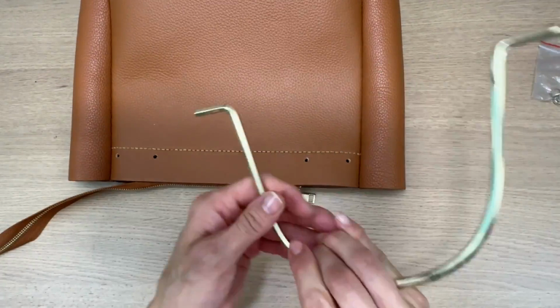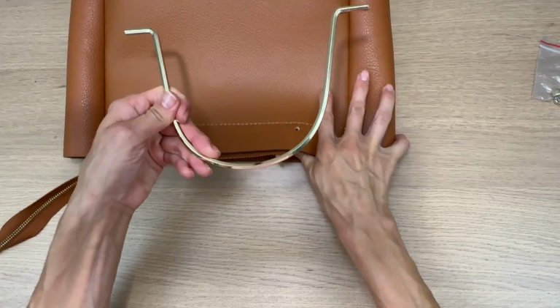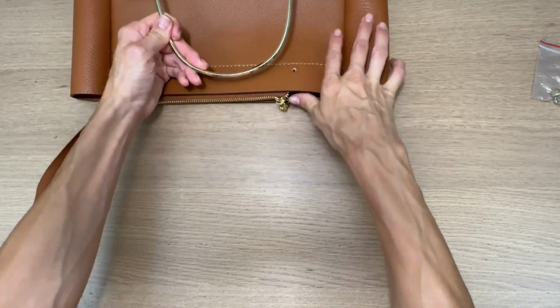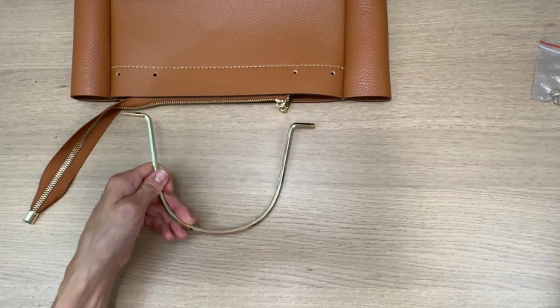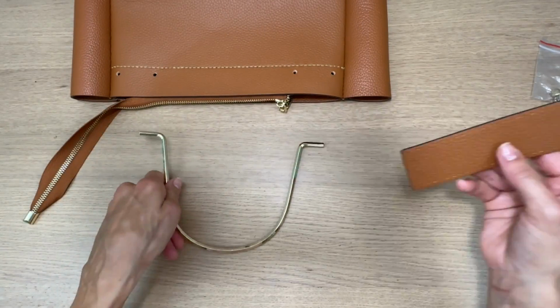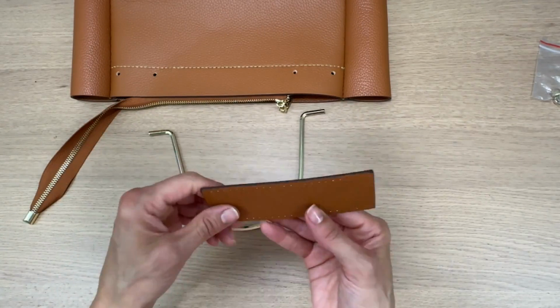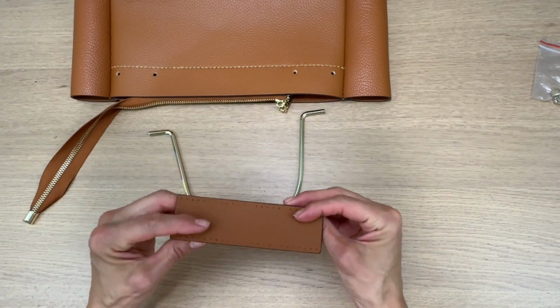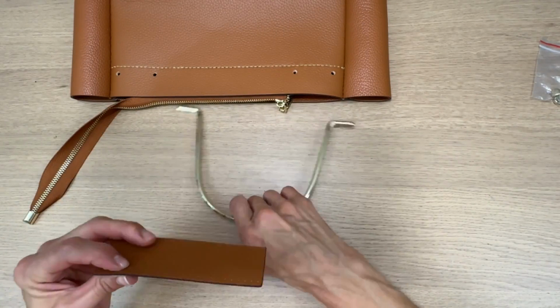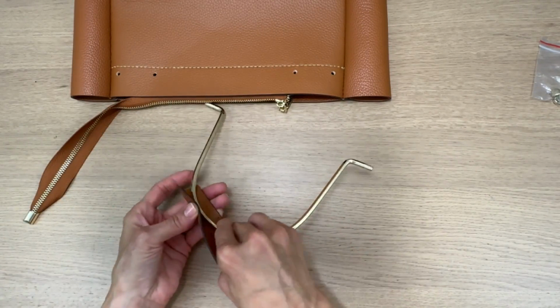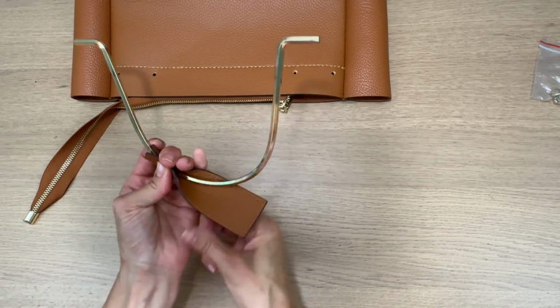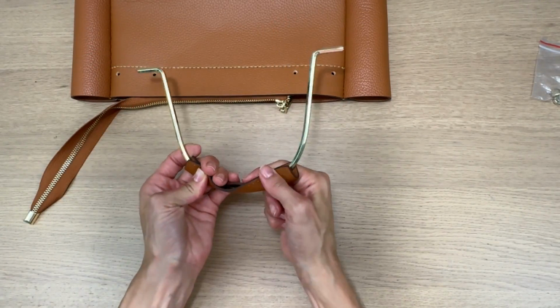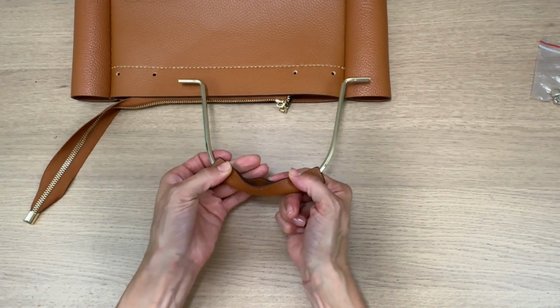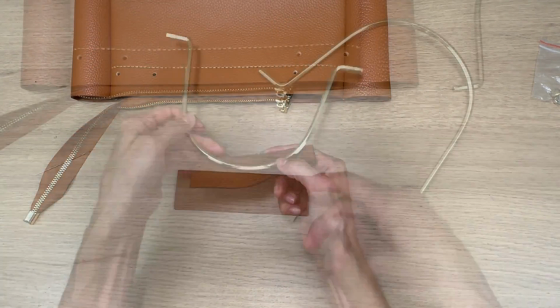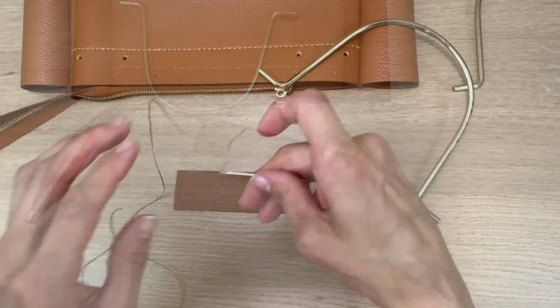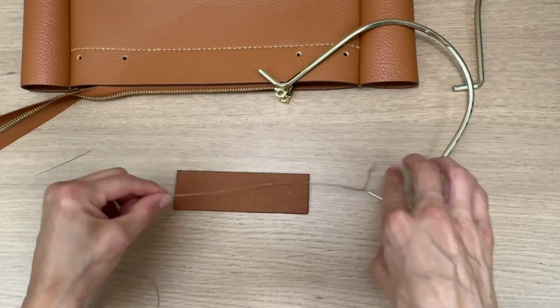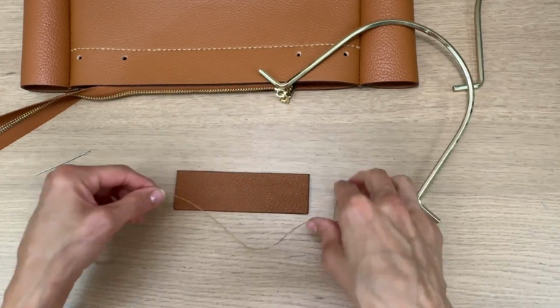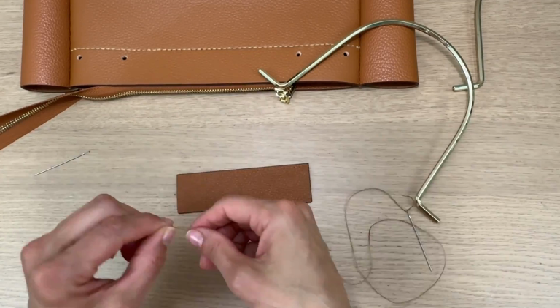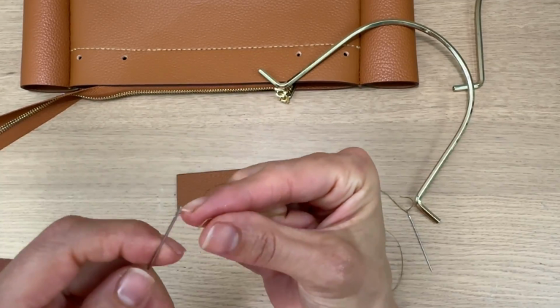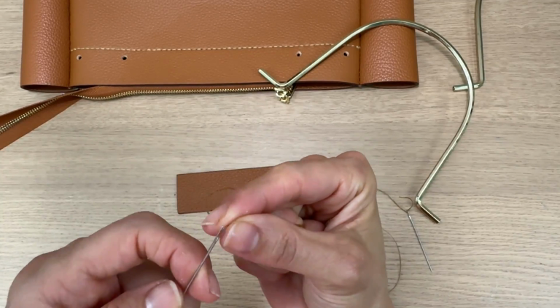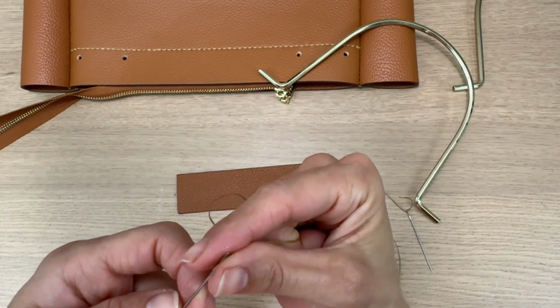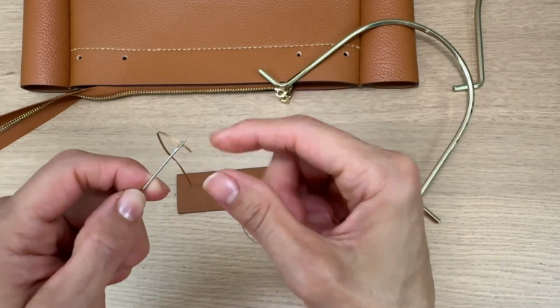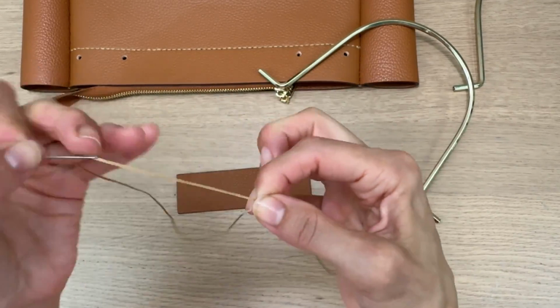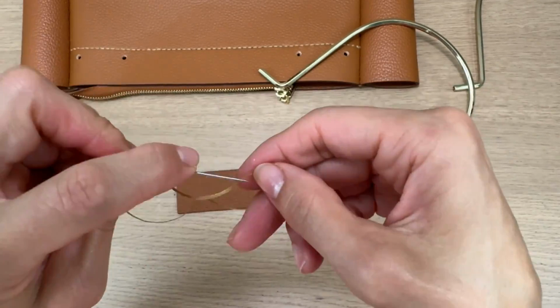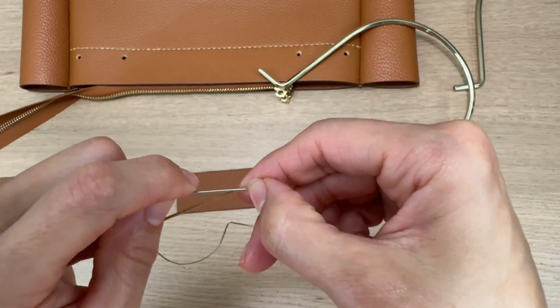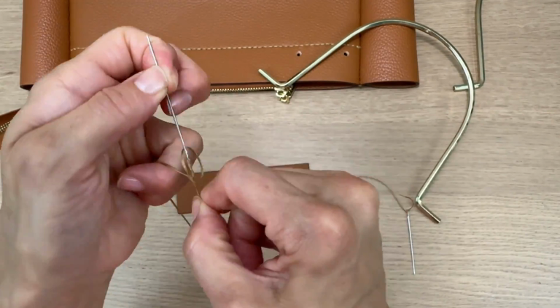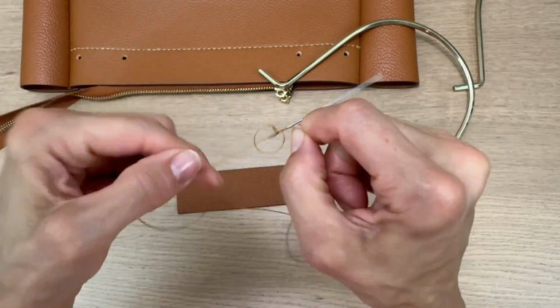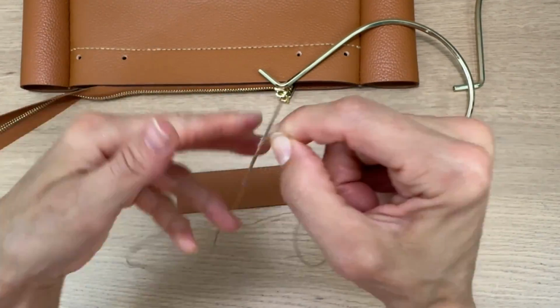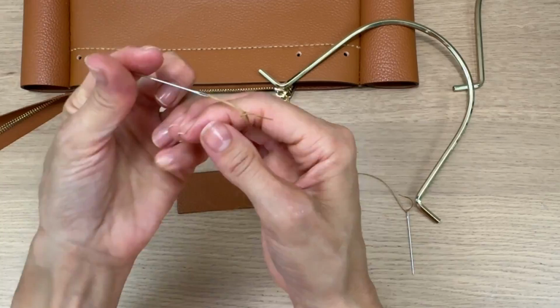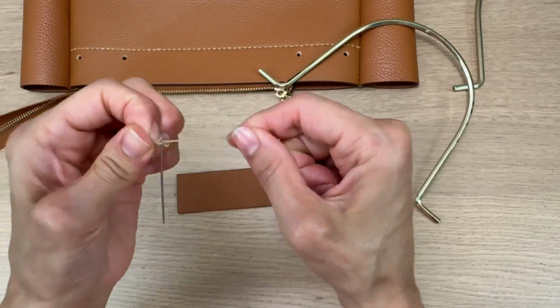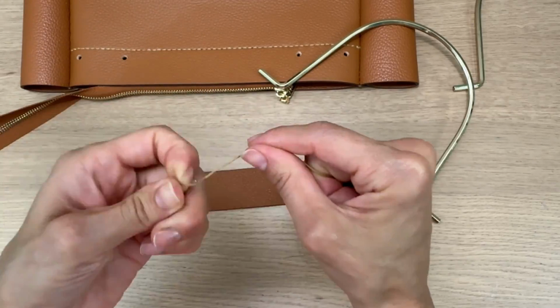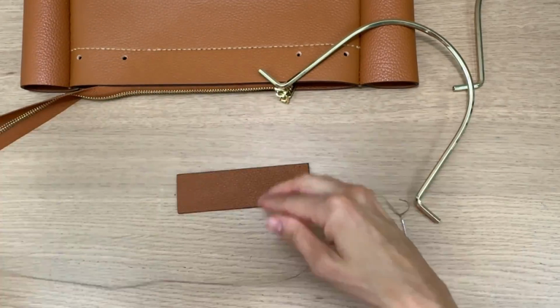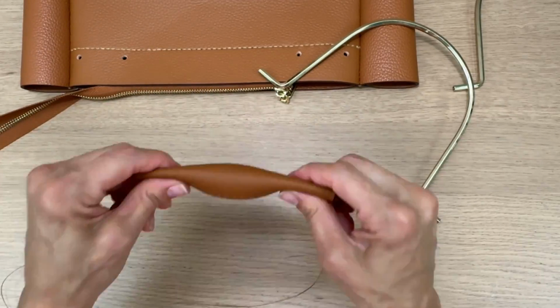All right, let's attach the handles. So before I do that, I'm going to sew this leather piece right up here on top of both of the gold handles, and it really adds a gorgeous finishing touch.